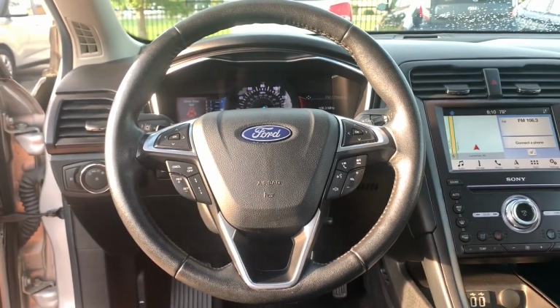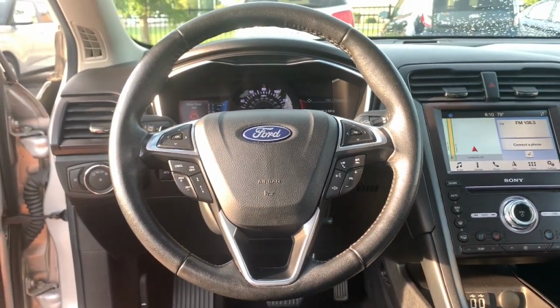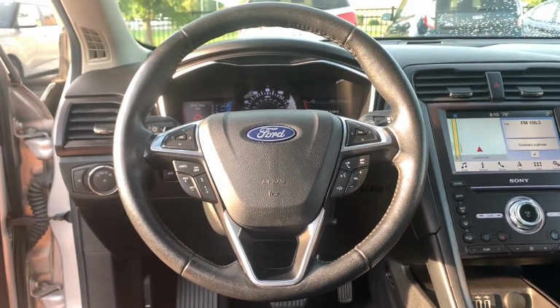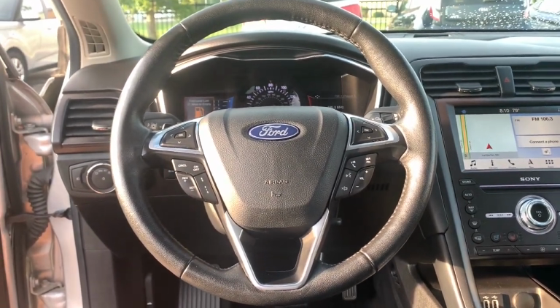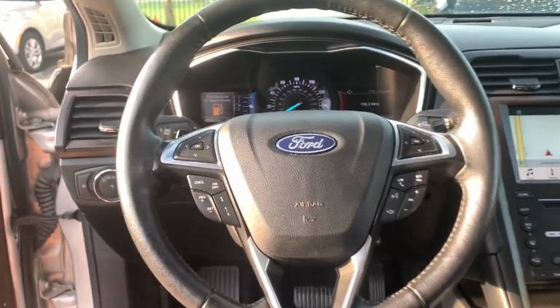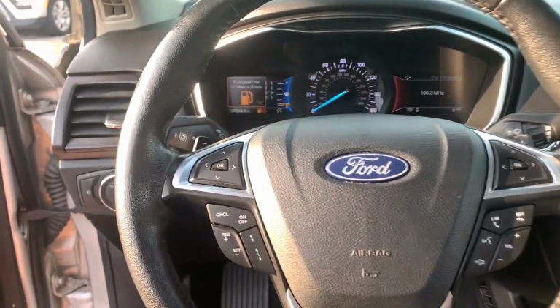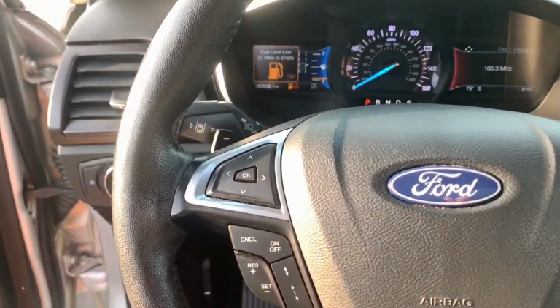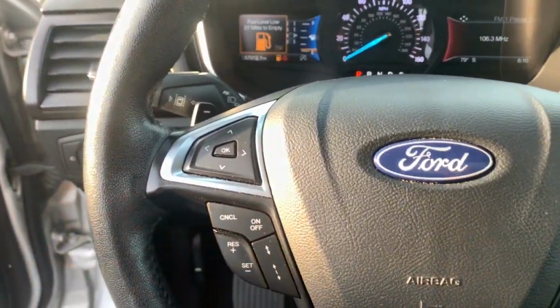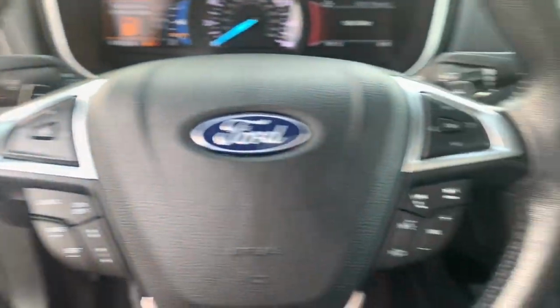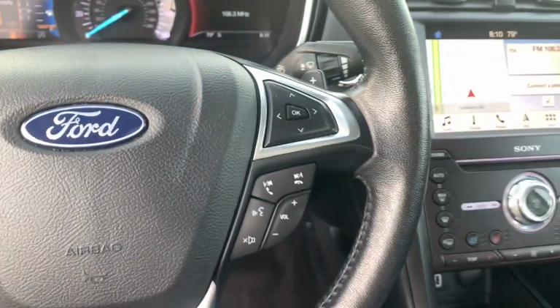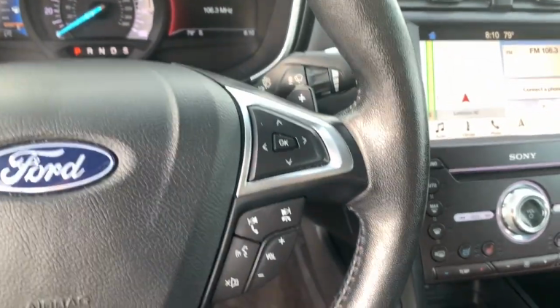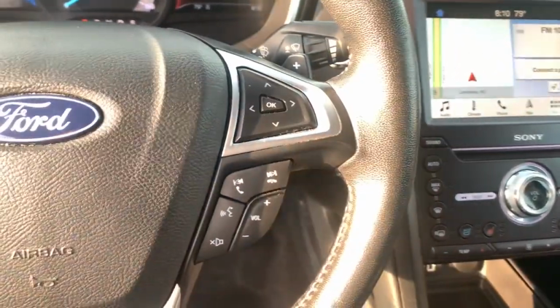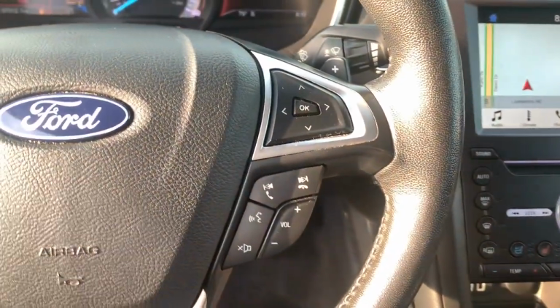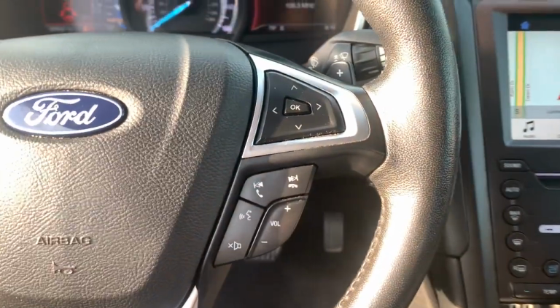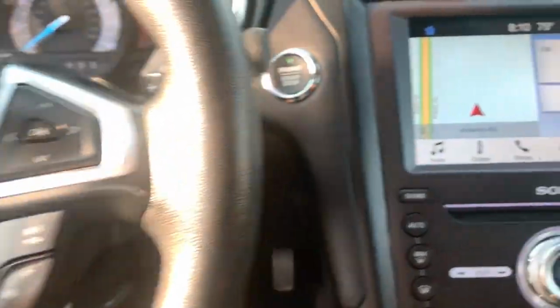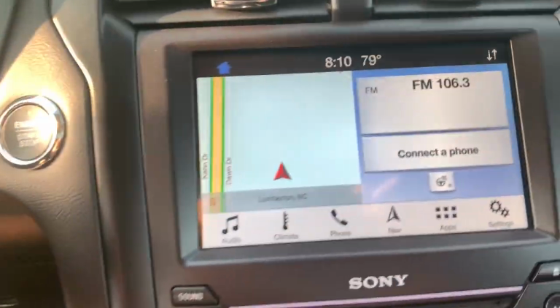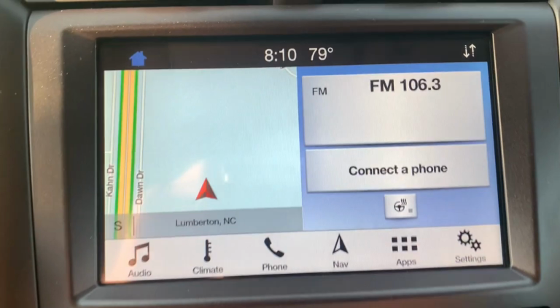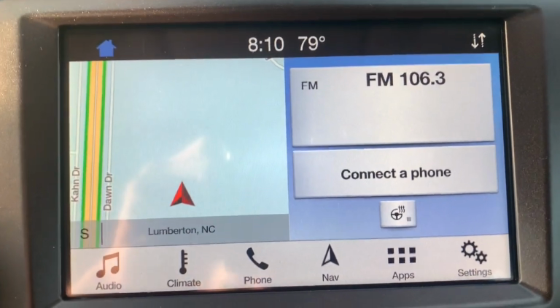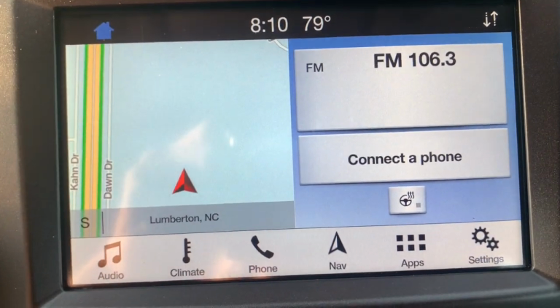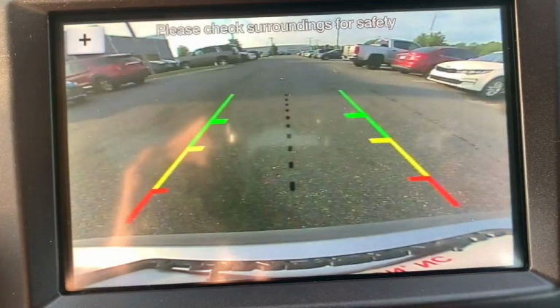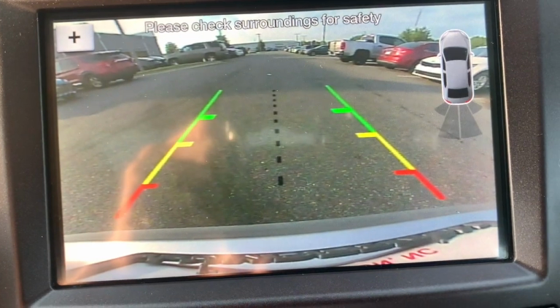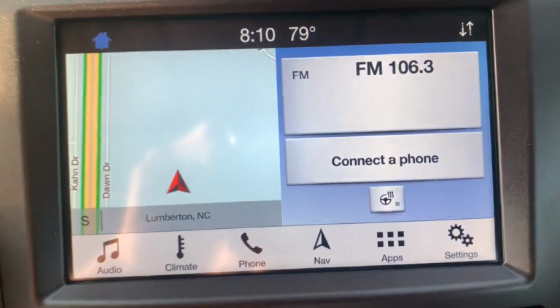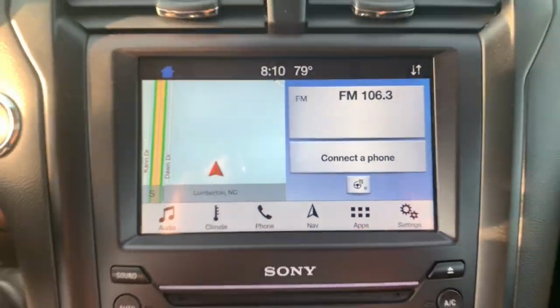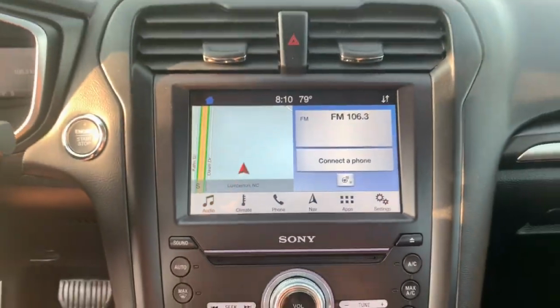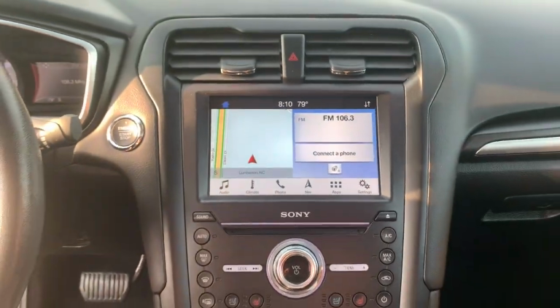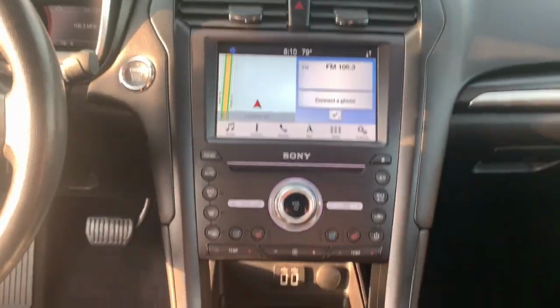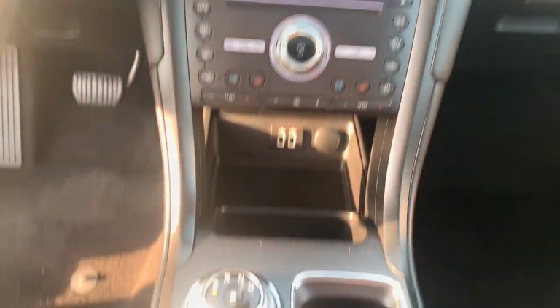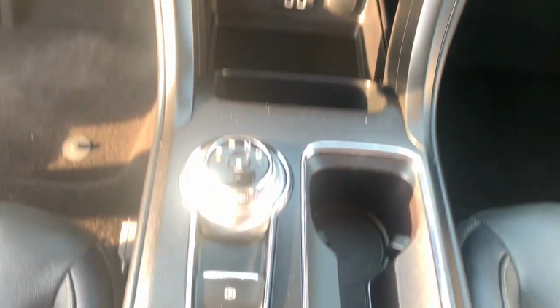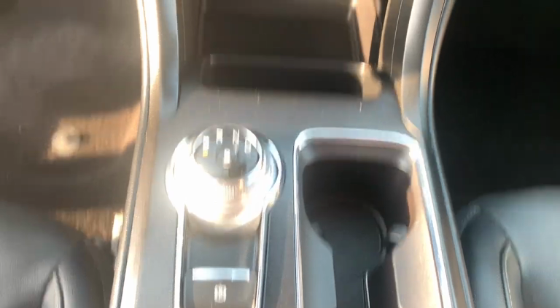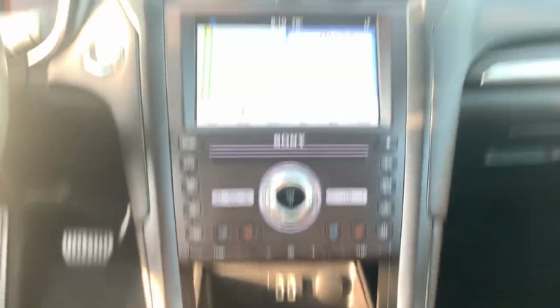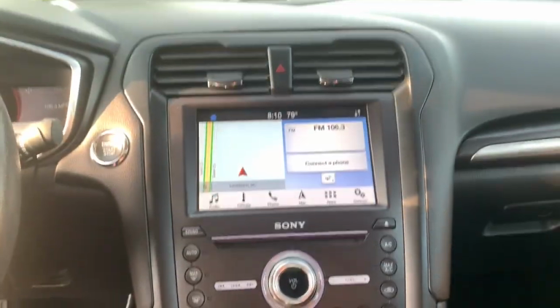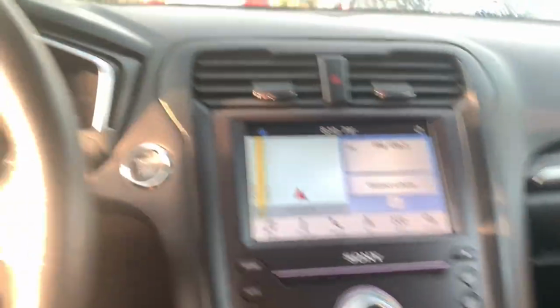Heated steering wheel, pre-collision system, lane departure warning, keyless entry, navigation system, sun moonroof, adaptive cruise control, power passenger seat, satellite radio, premium sound system.